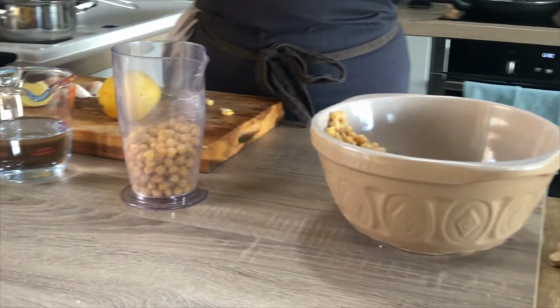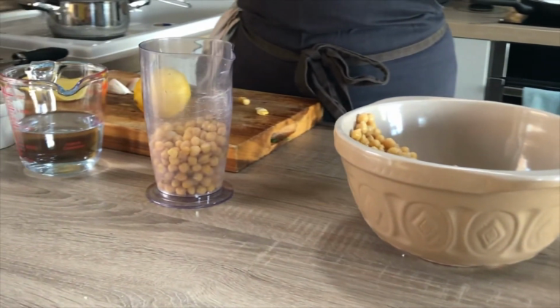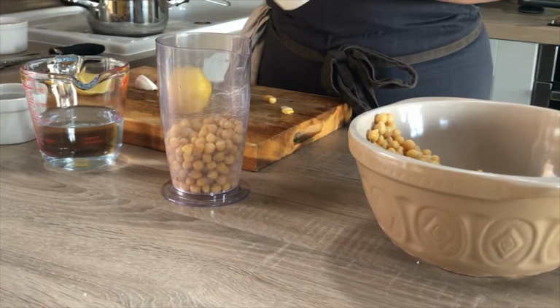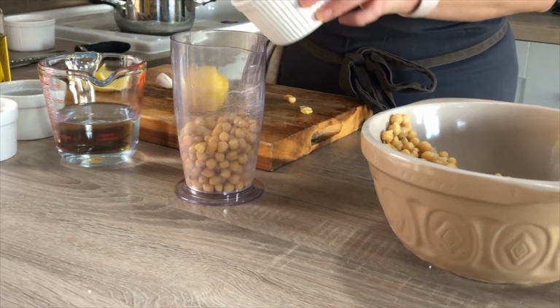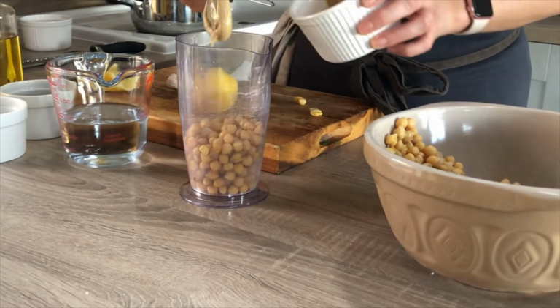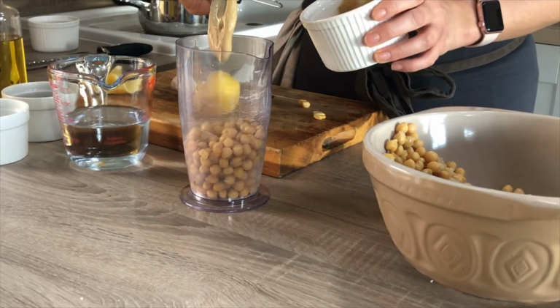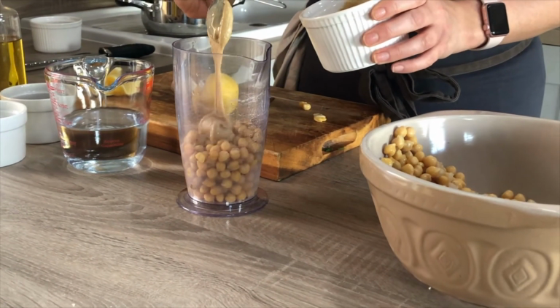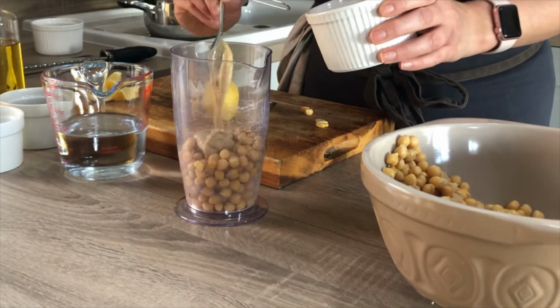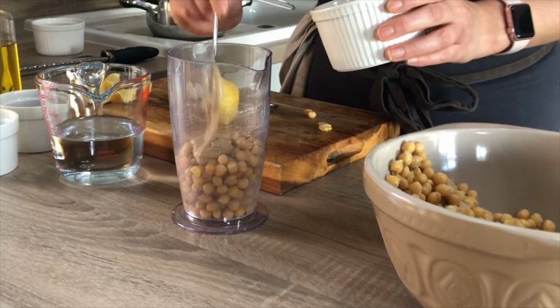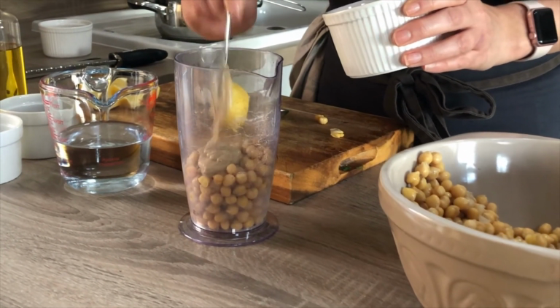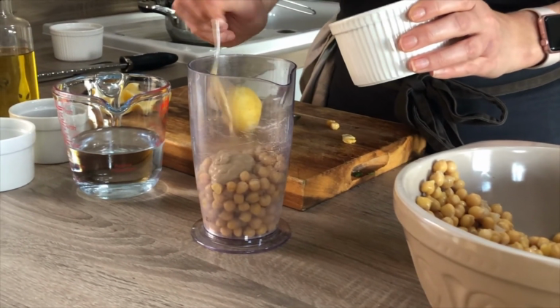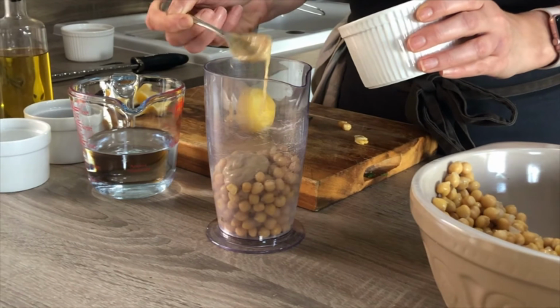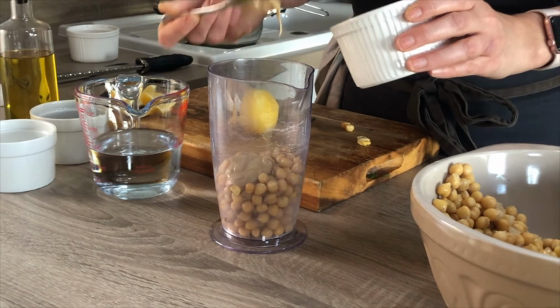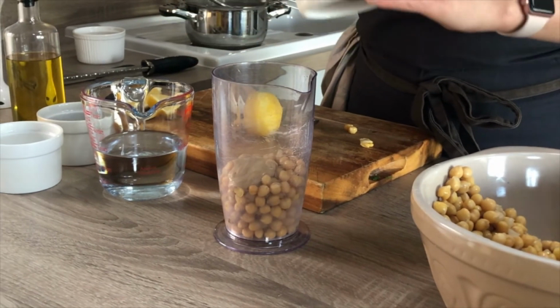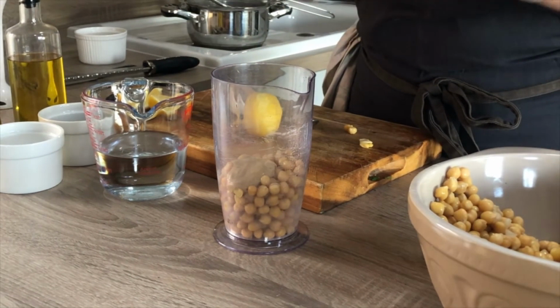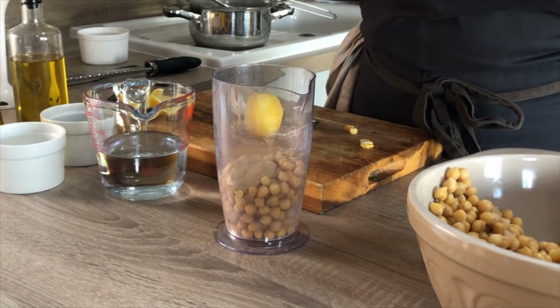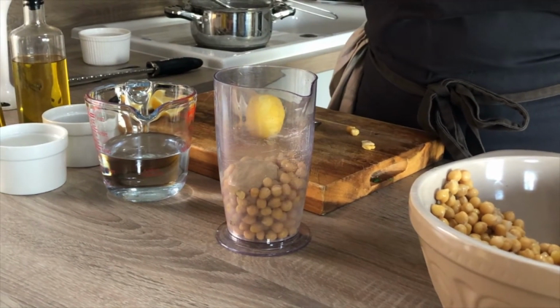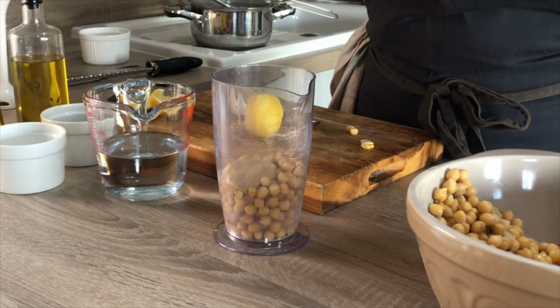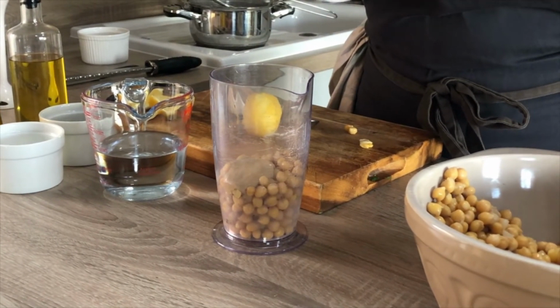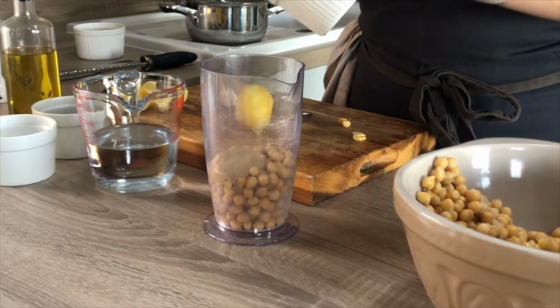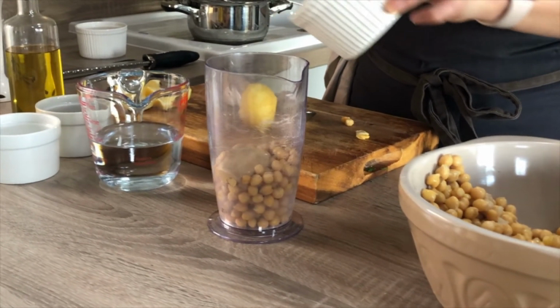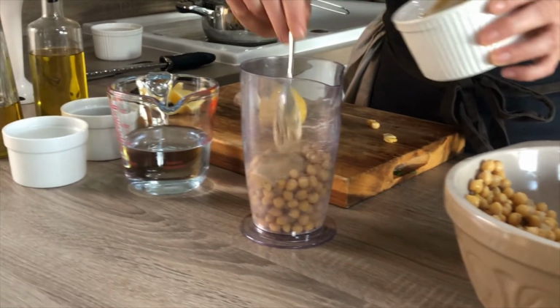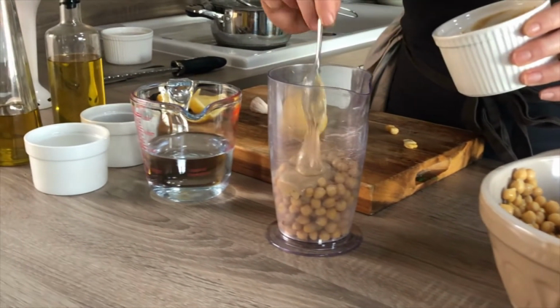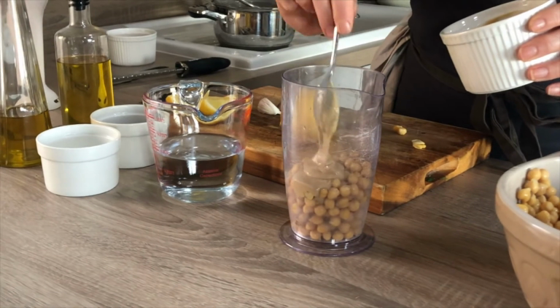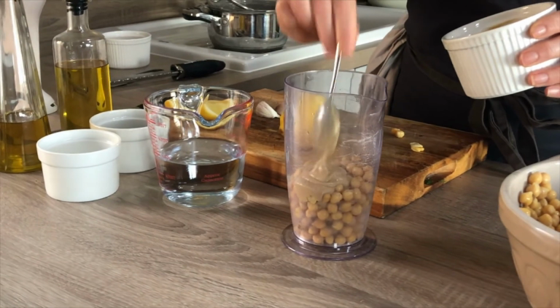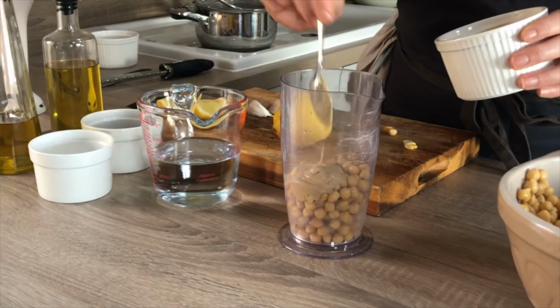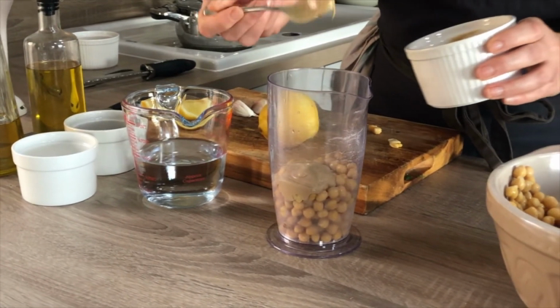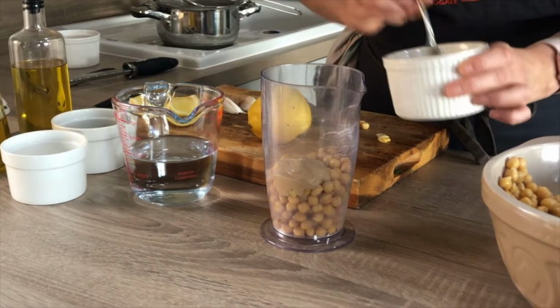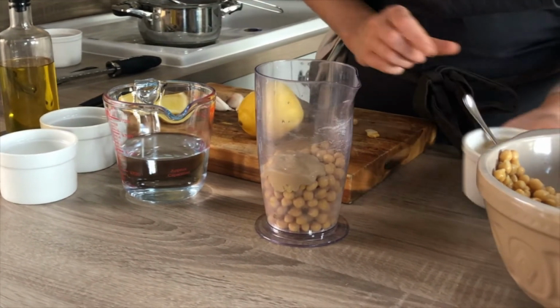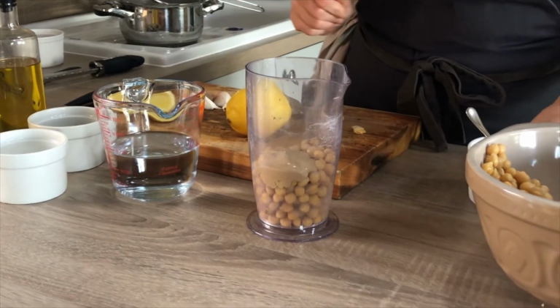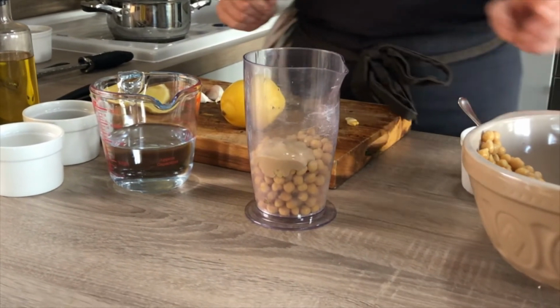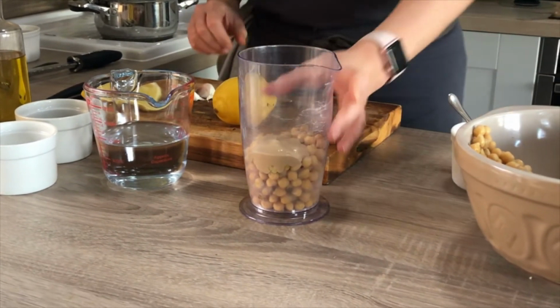Add your tahini. I love the earthiness of it and the richness of it, so a good dollop — I'd say that's probably about two tablespoons.